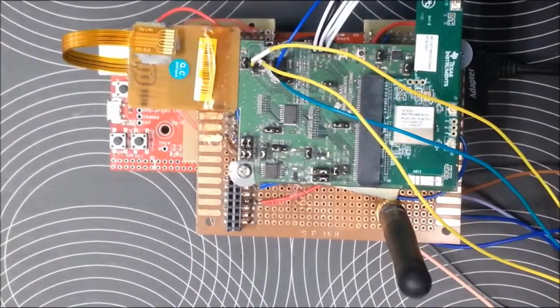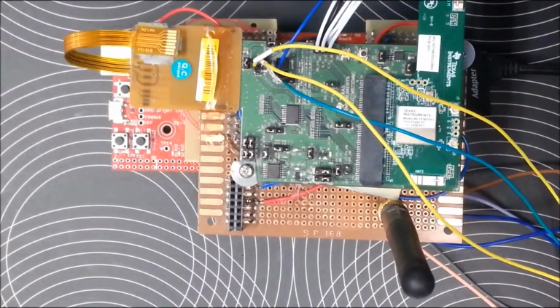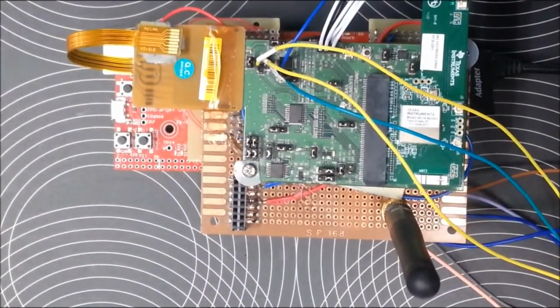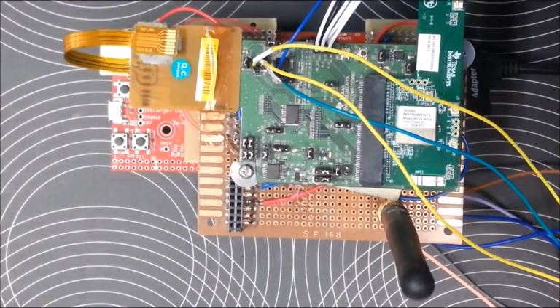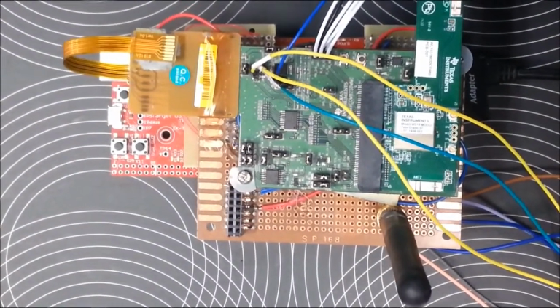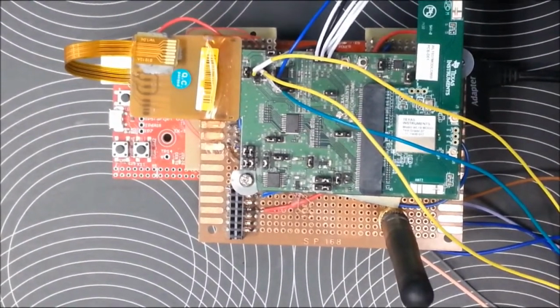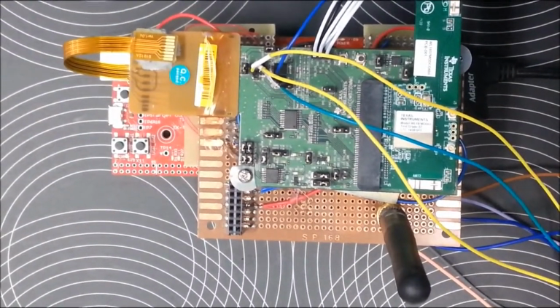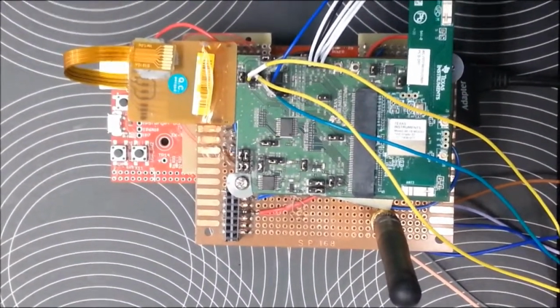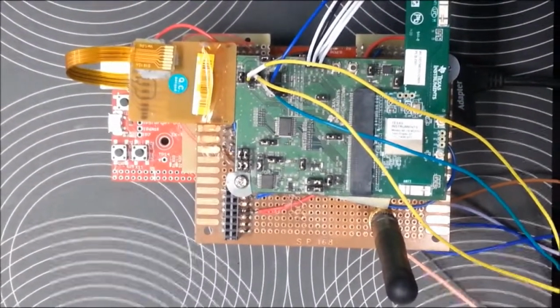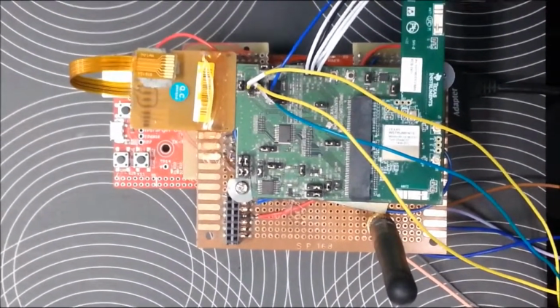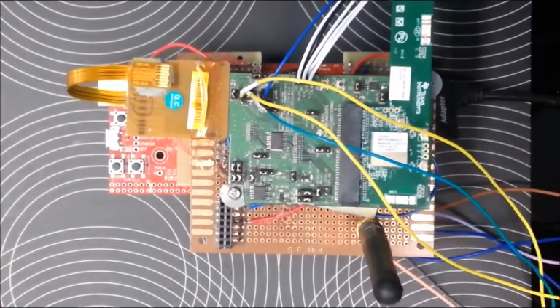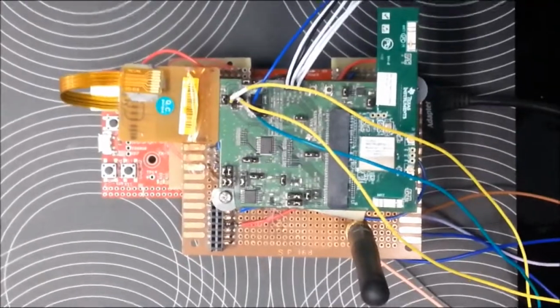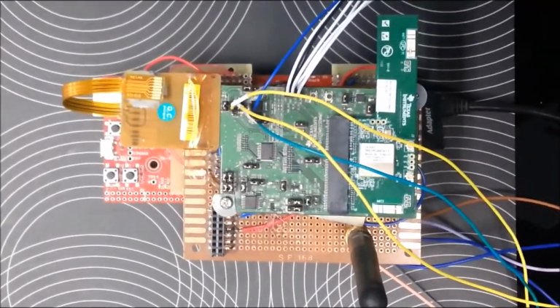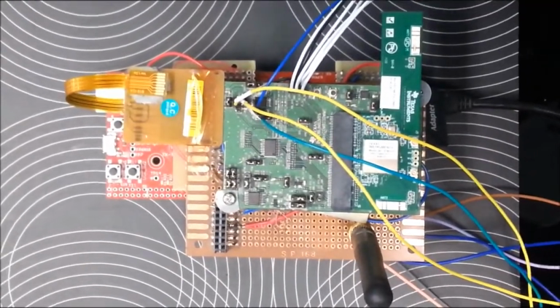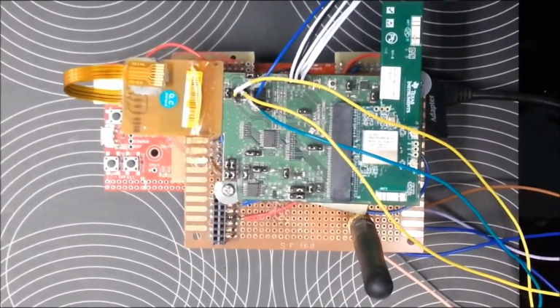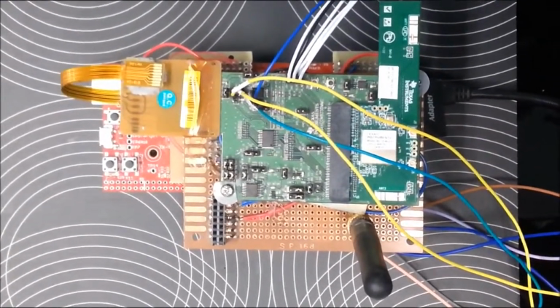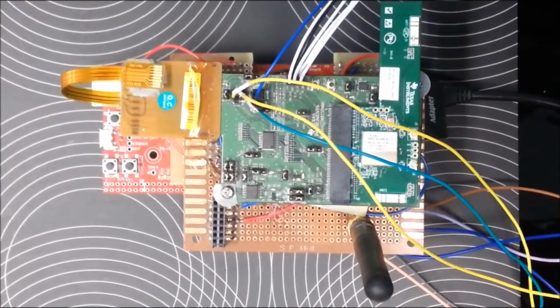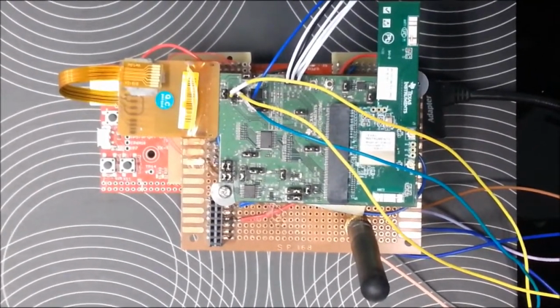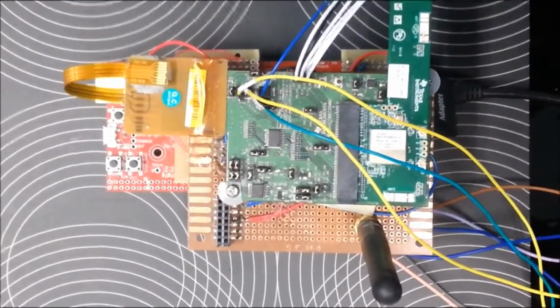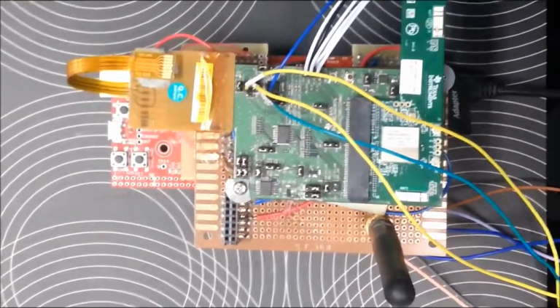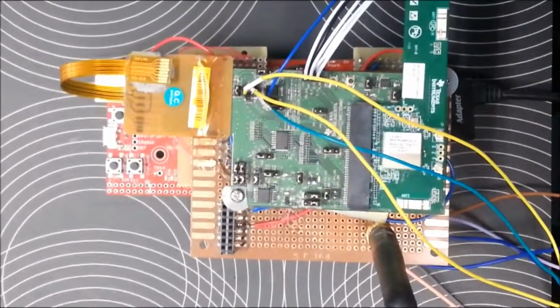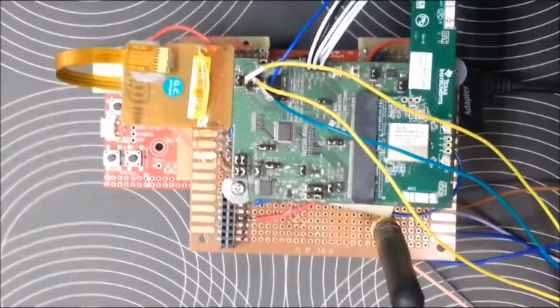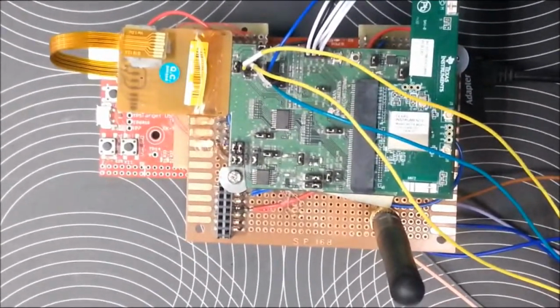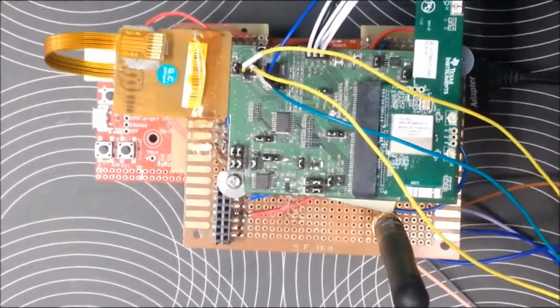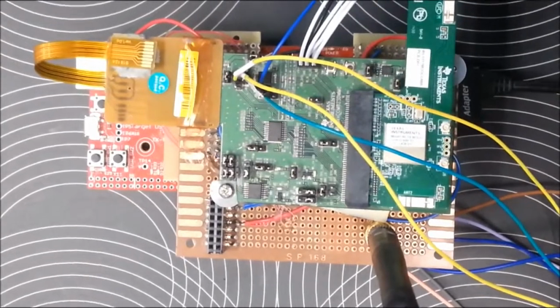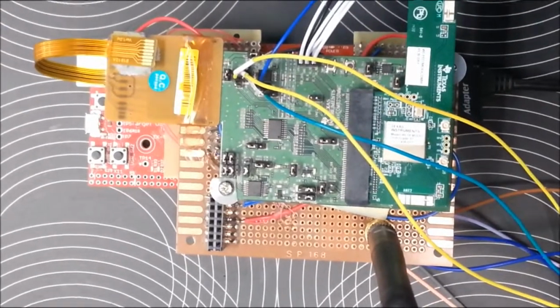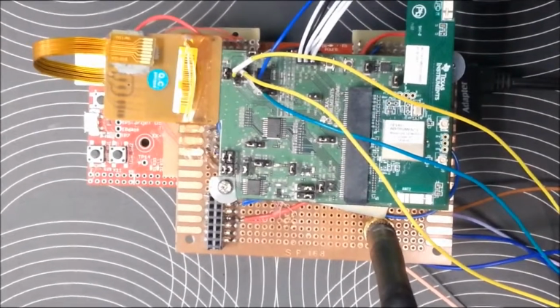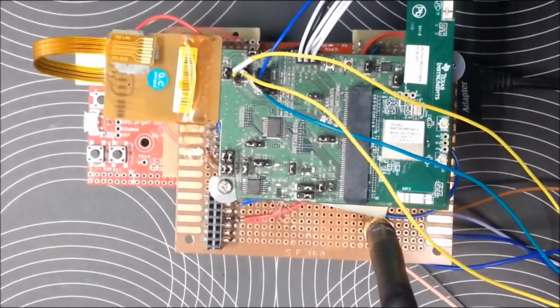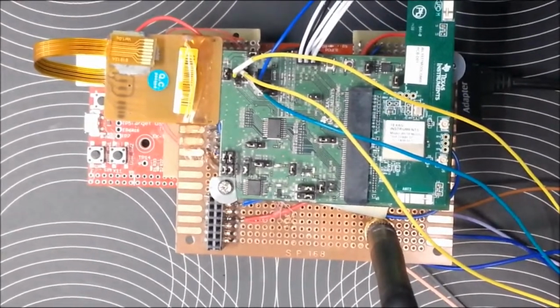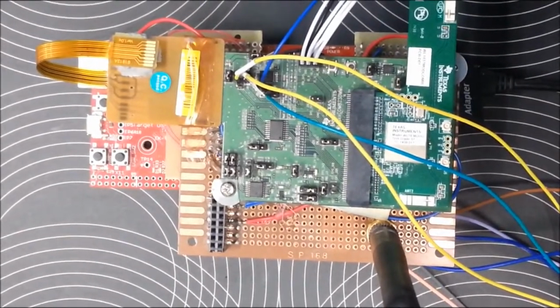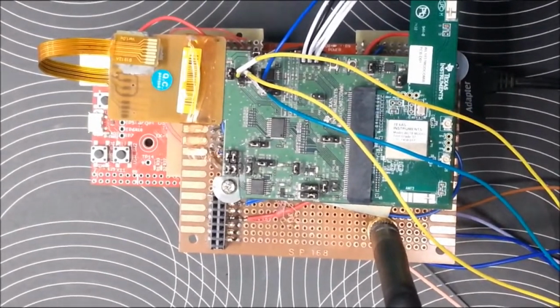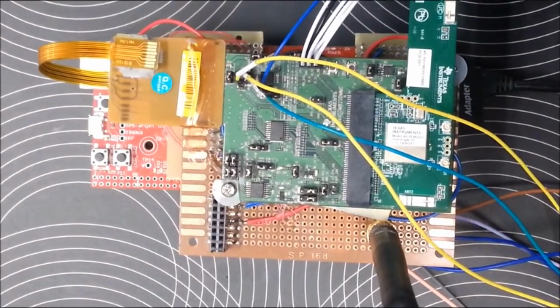Hello everyone. In this video we are going to use the TM4C1294 Connected LaunchPad from Texas Instruments to demonstrate the Clarinox Bluetooth and Wi-Fi protocols.